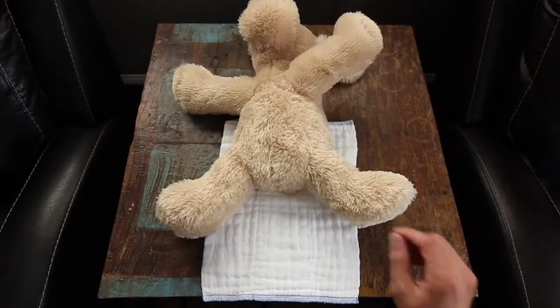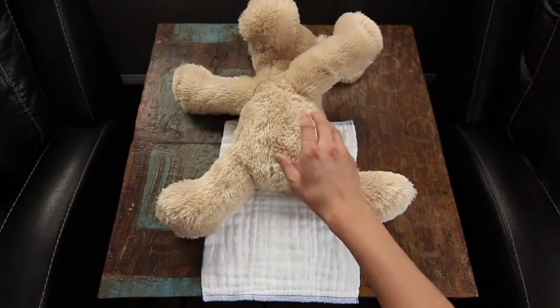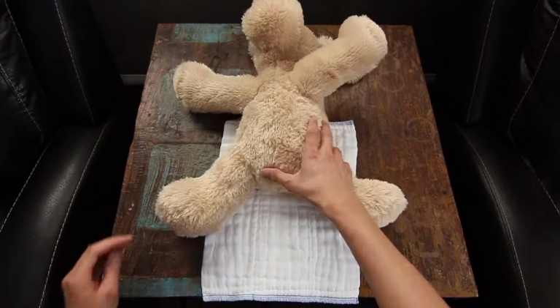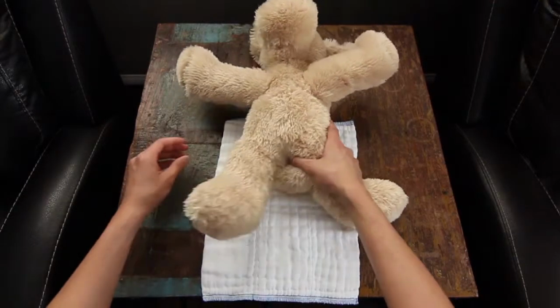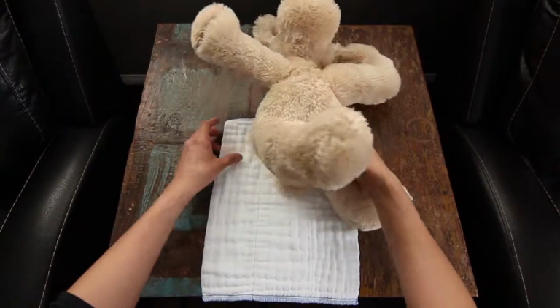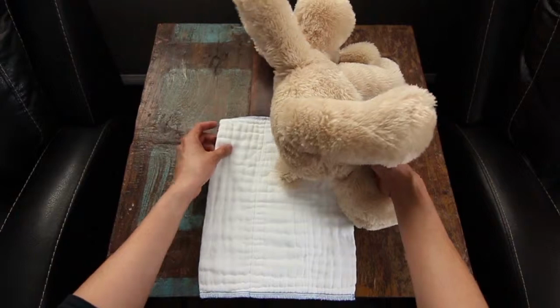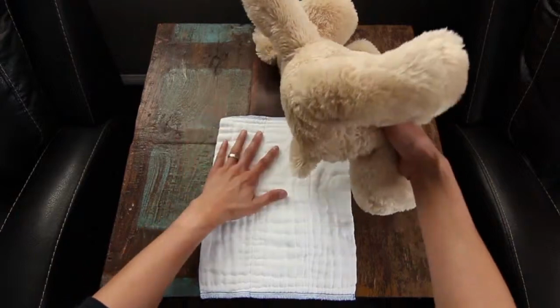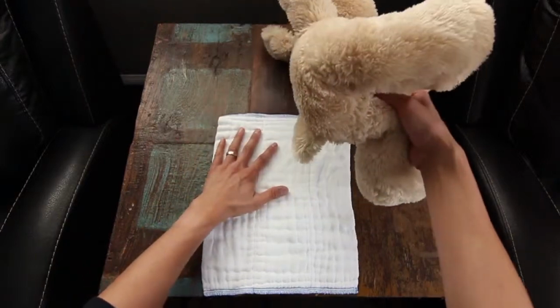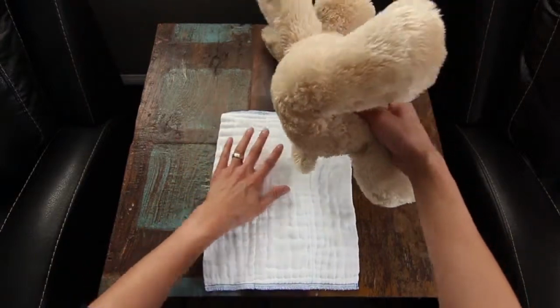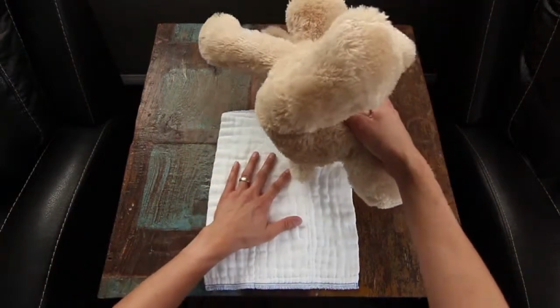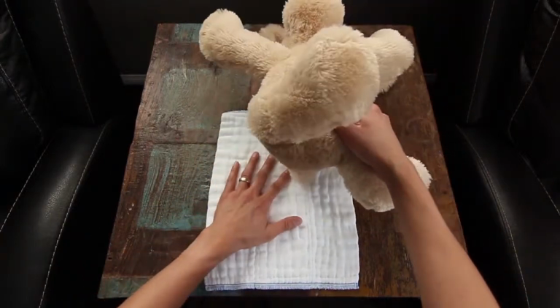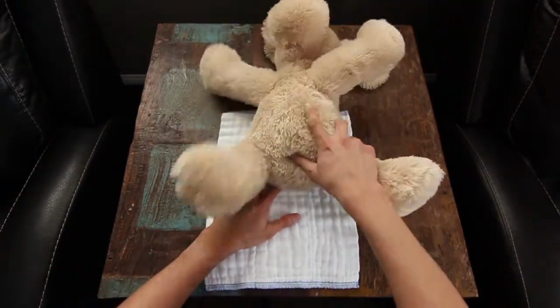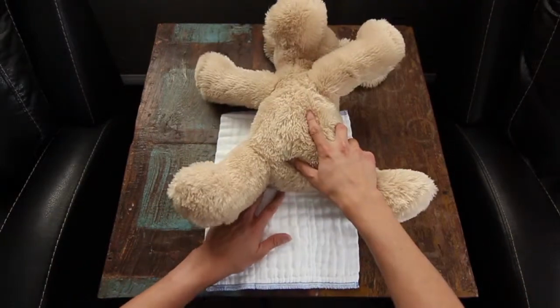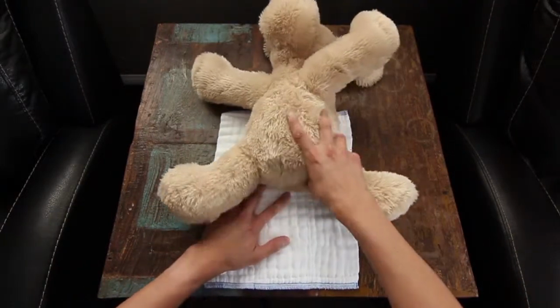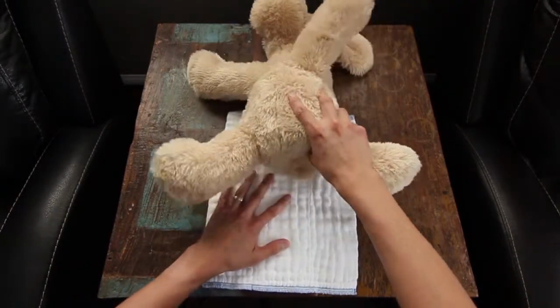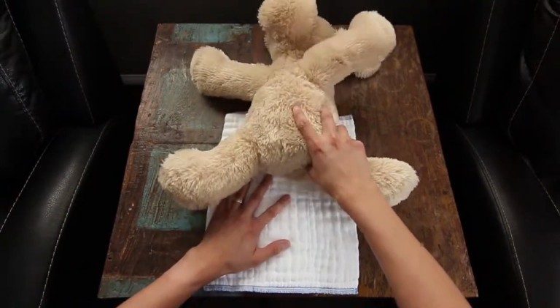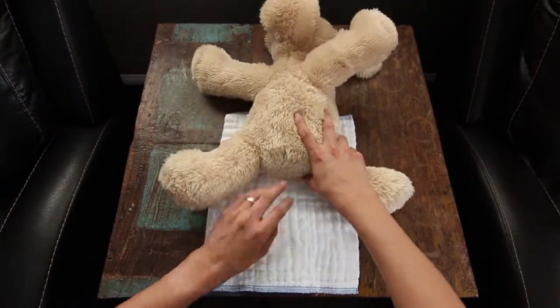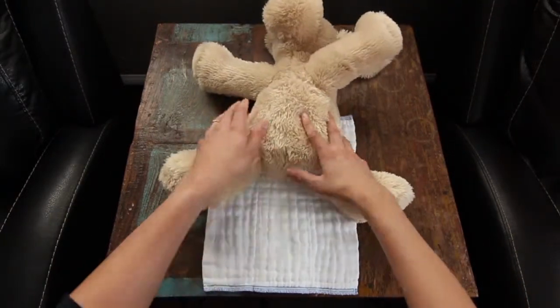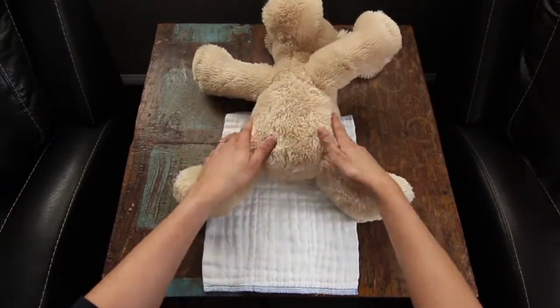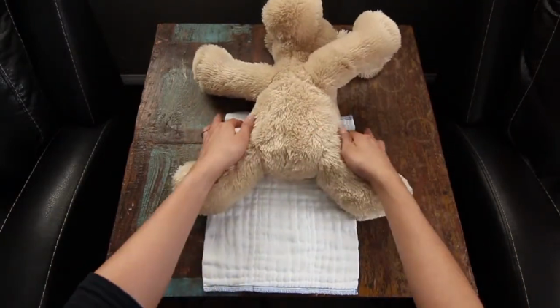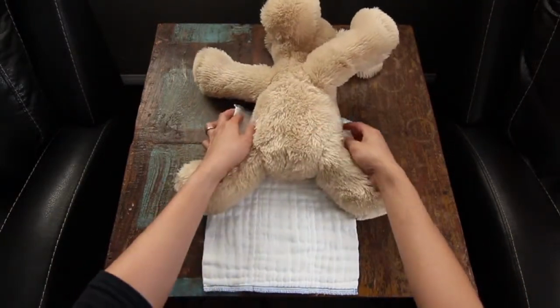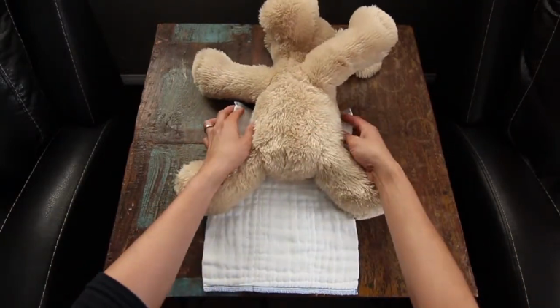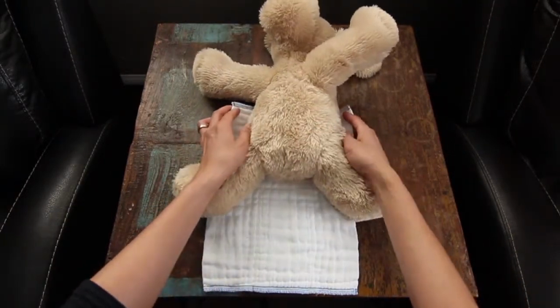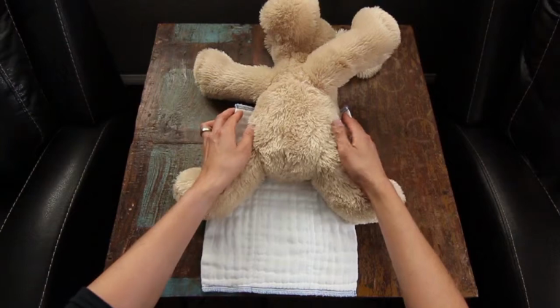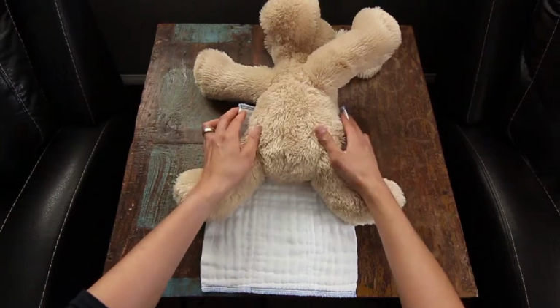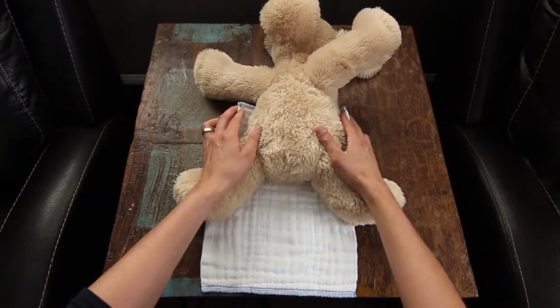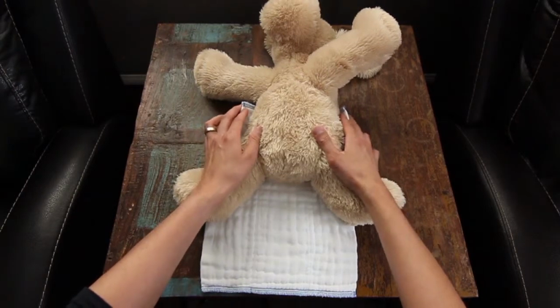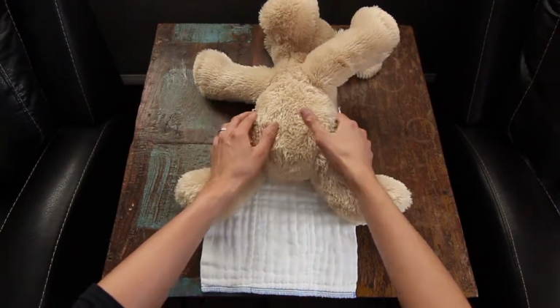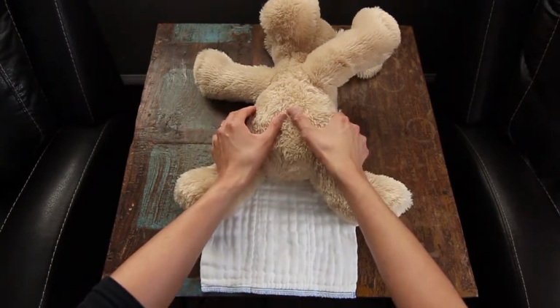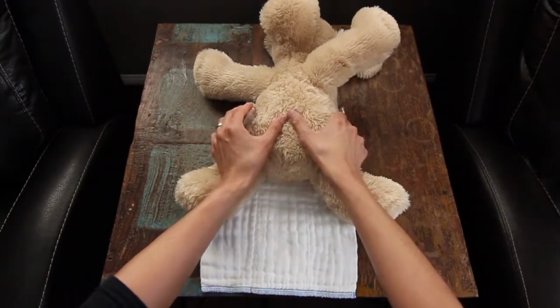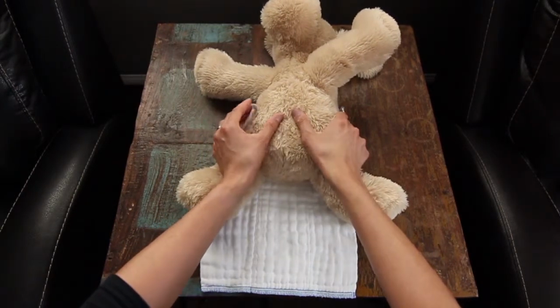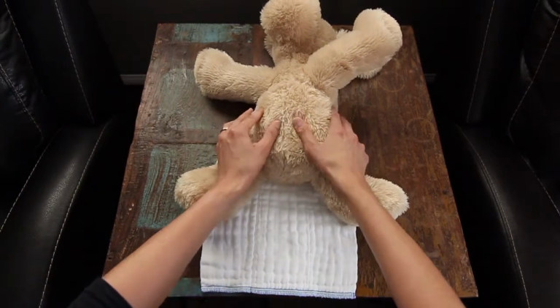First, you want to place the cloth diaper underneath the baby. You want to make sure that the top of the cloth diaper is slightly above the baby's belly button.